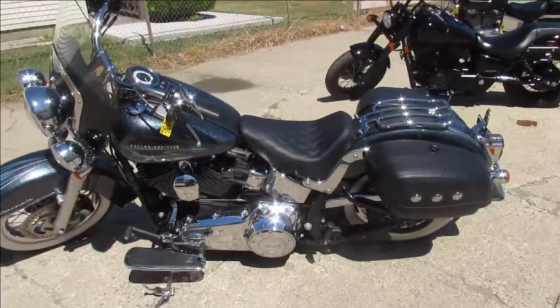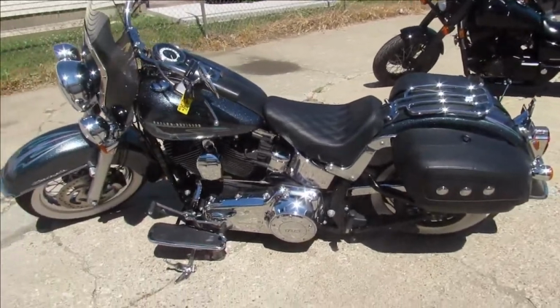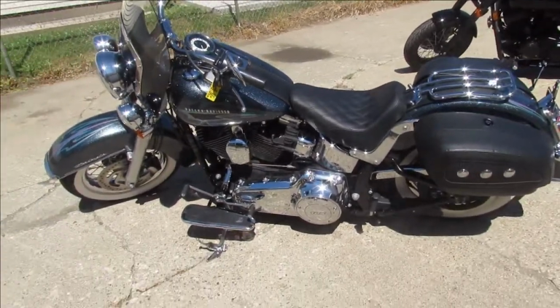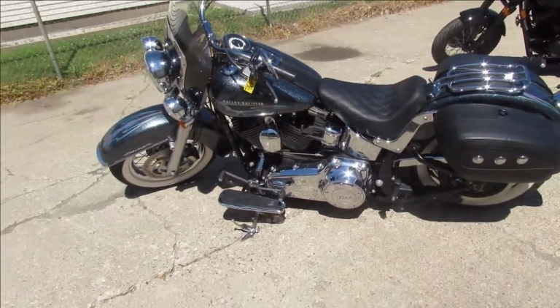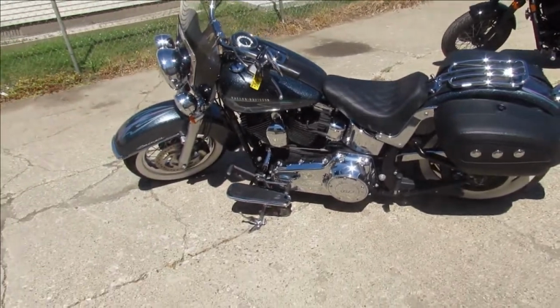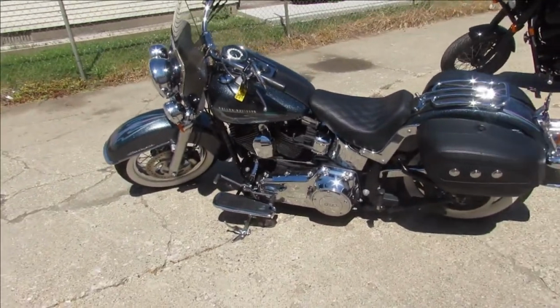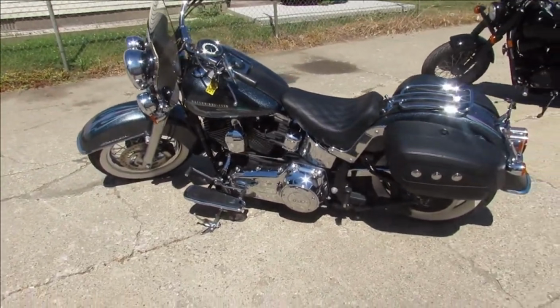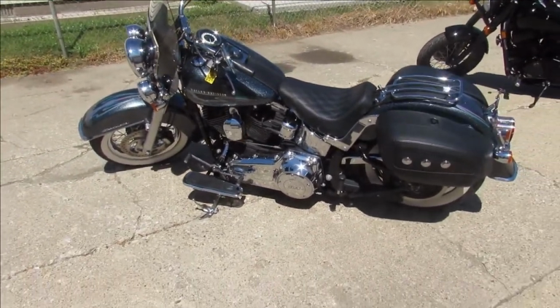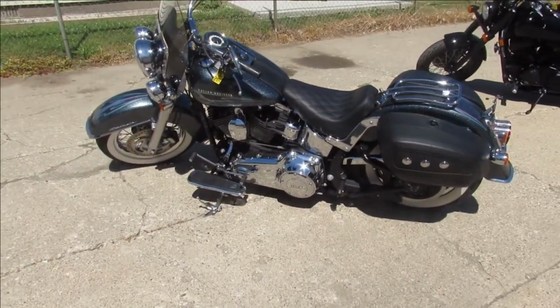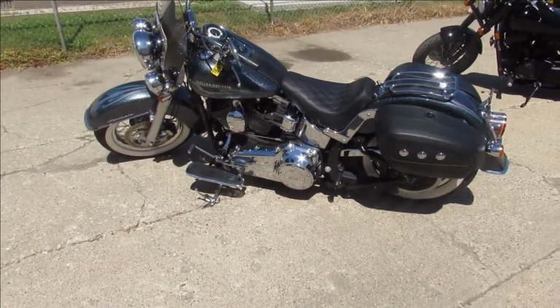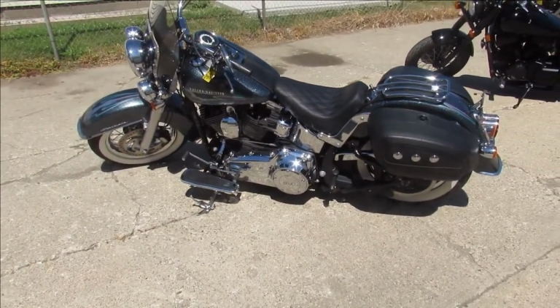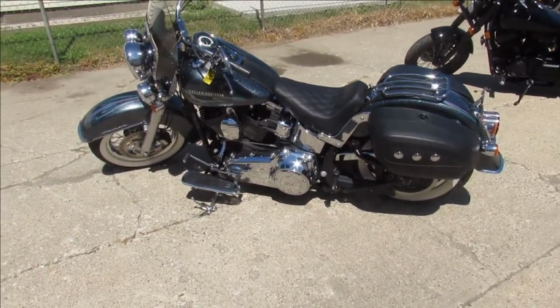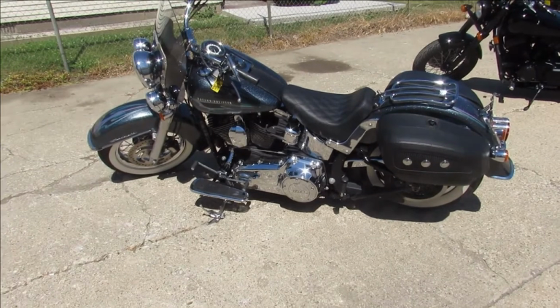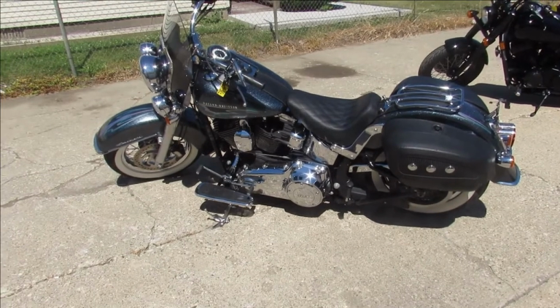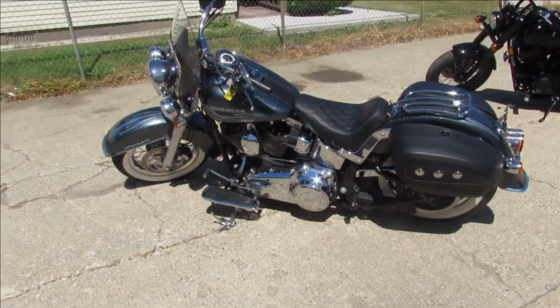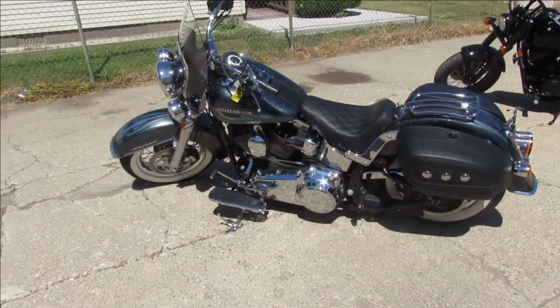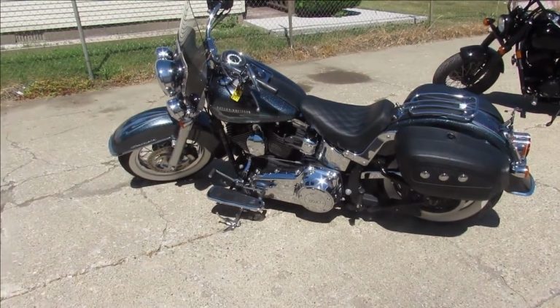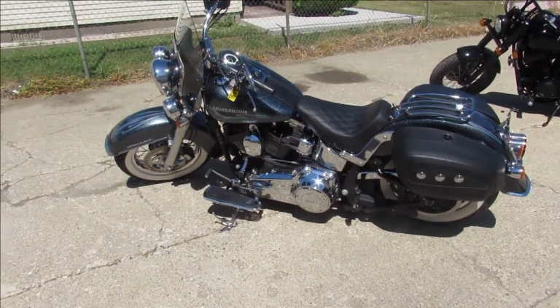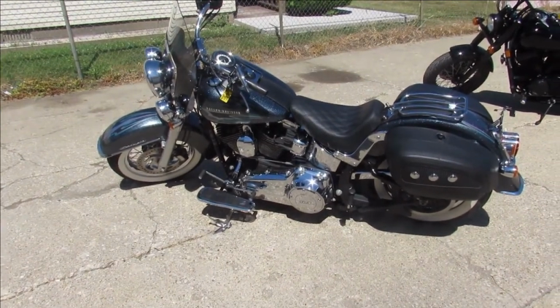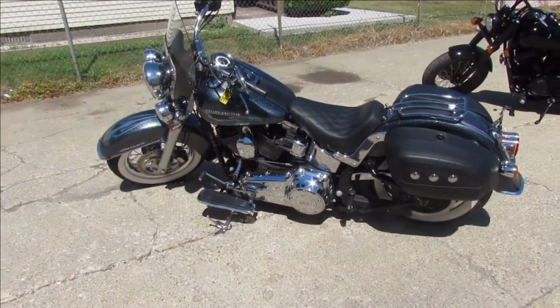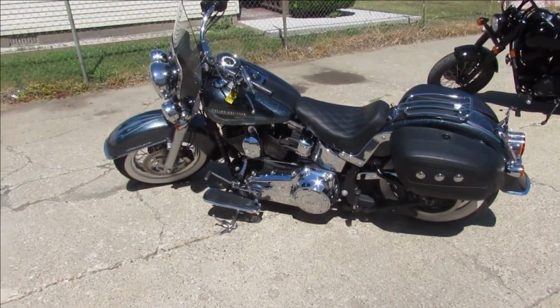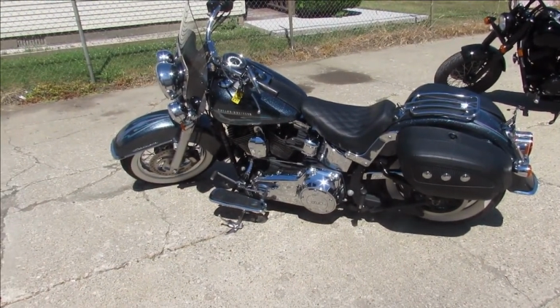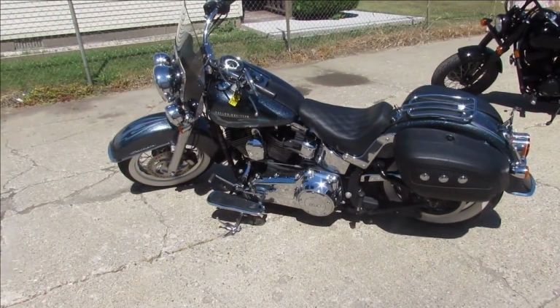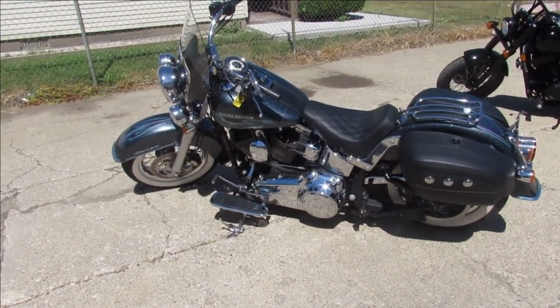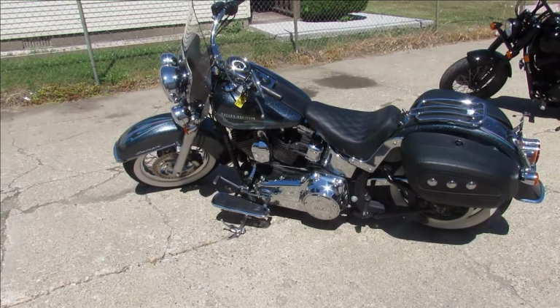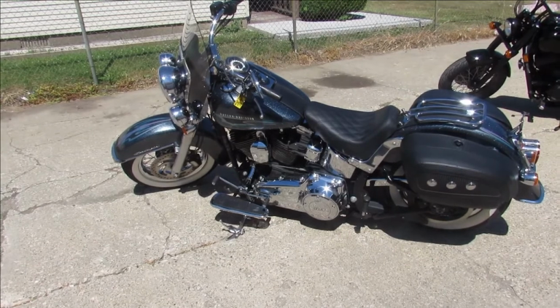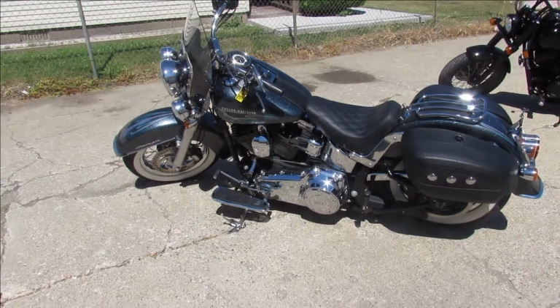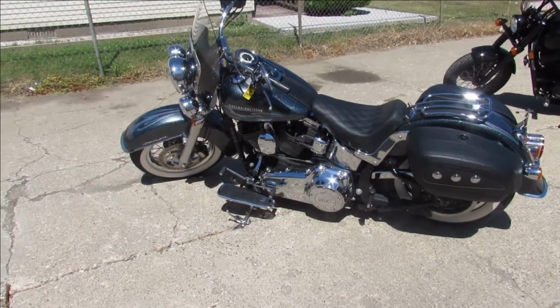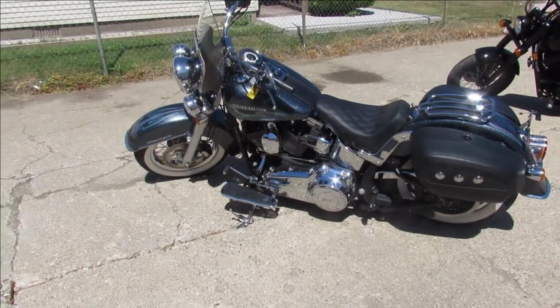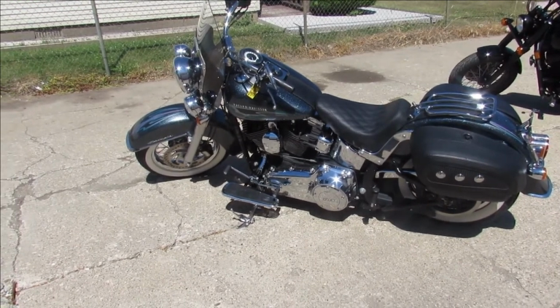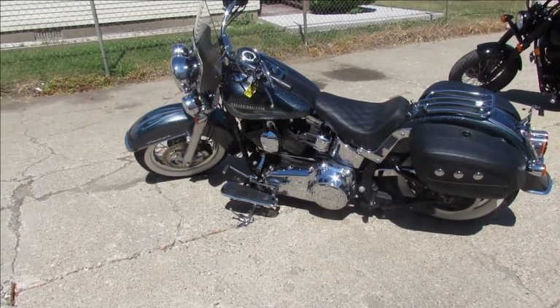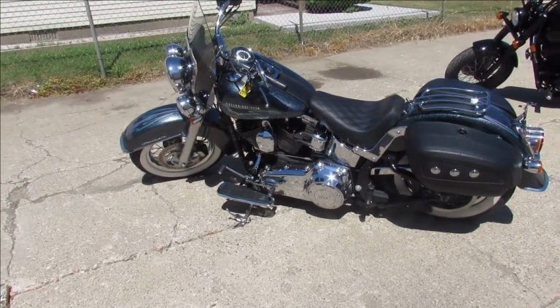White wall tires, and it's got a Python exhaust which sounds great on these things. All the fluids have been changed, it's been inspected, certified, and there is a warranty available. You guys can save thousands — no reason to buy new.